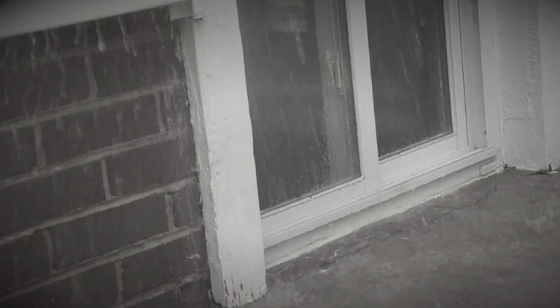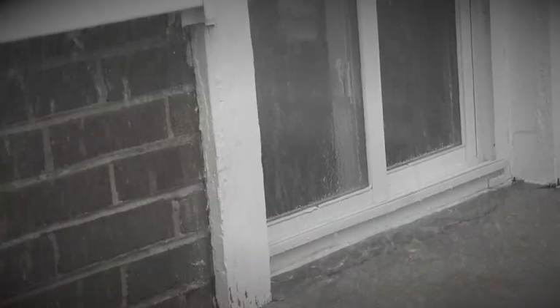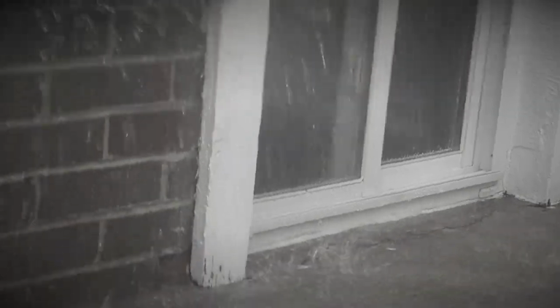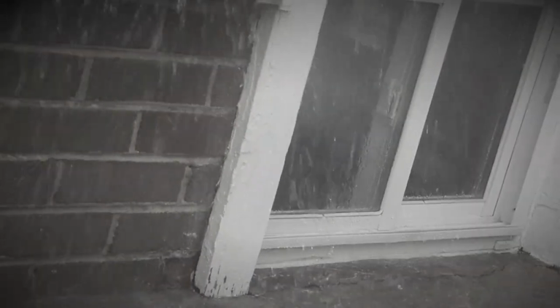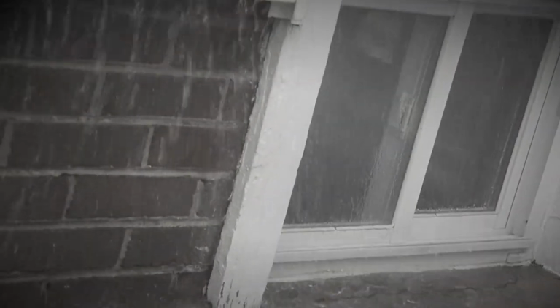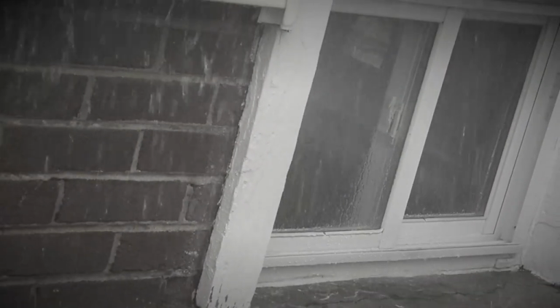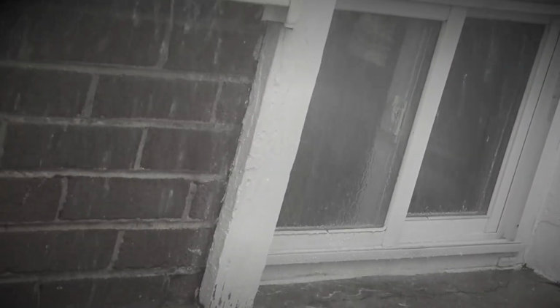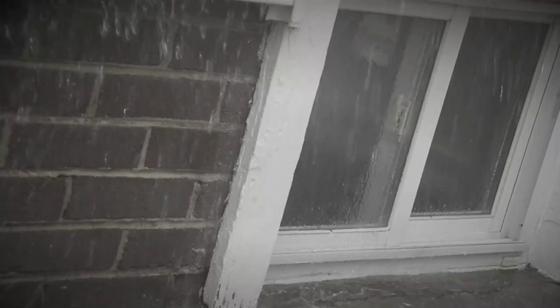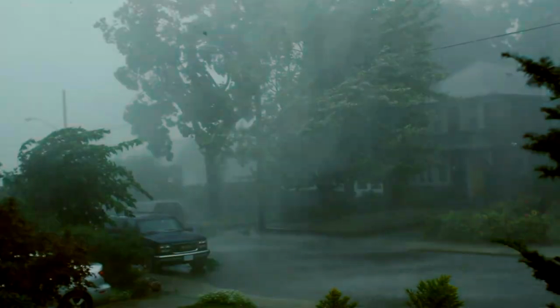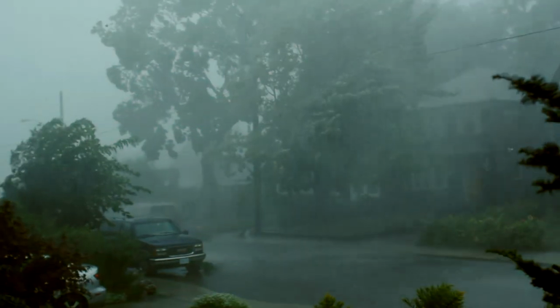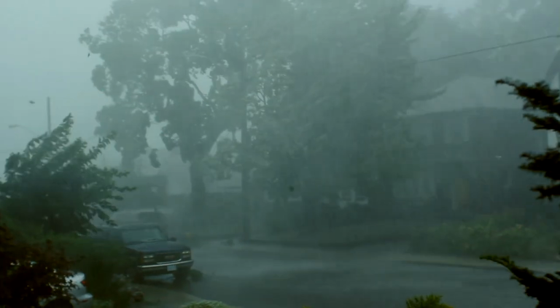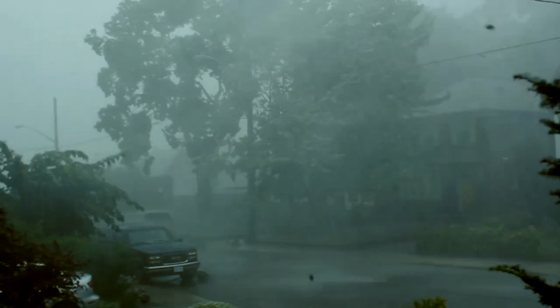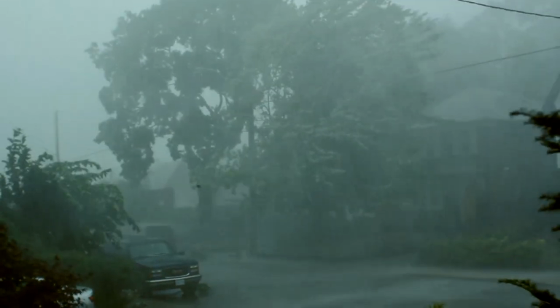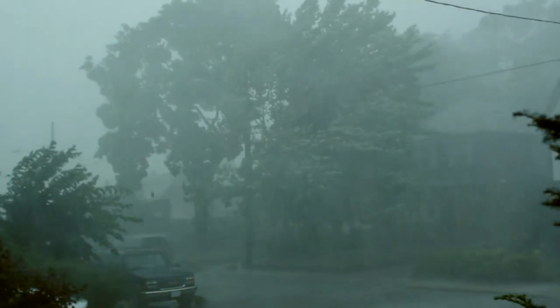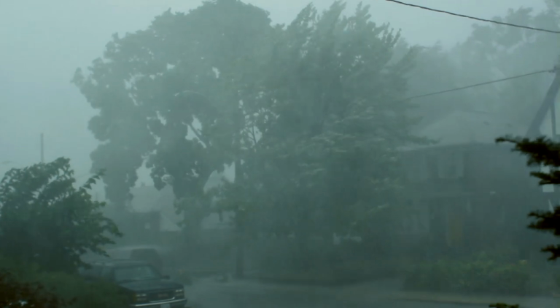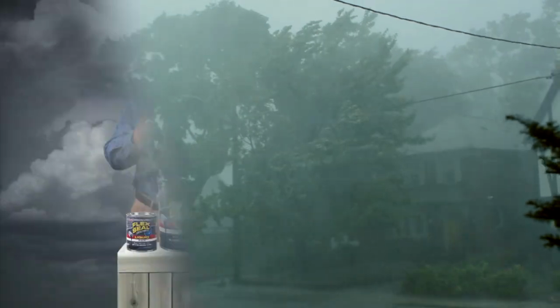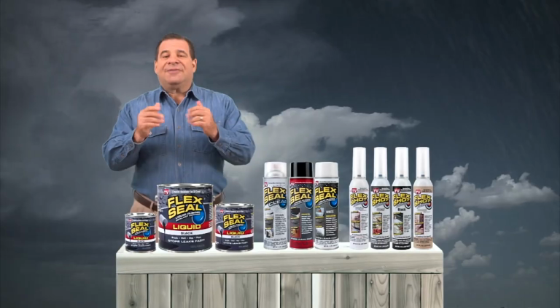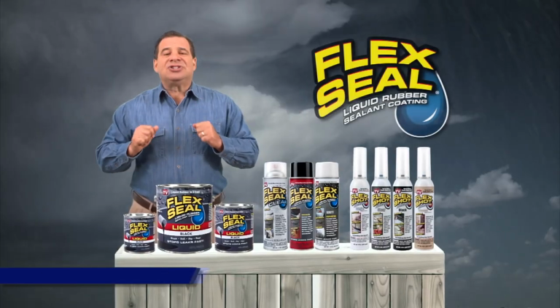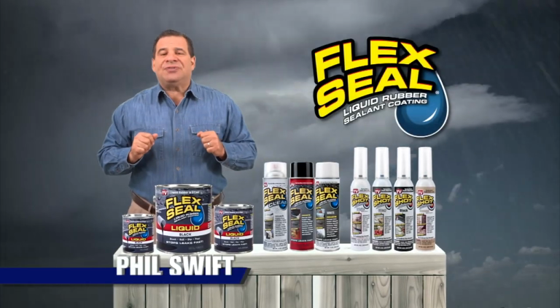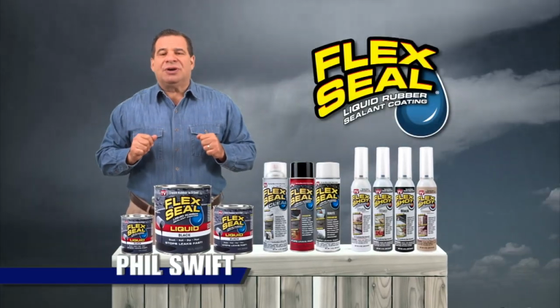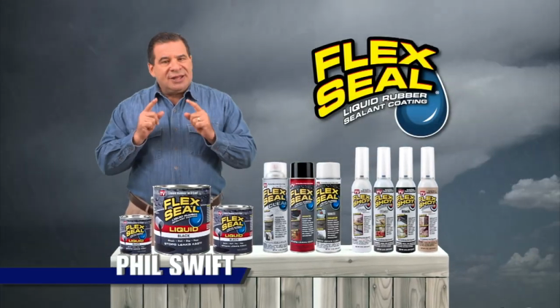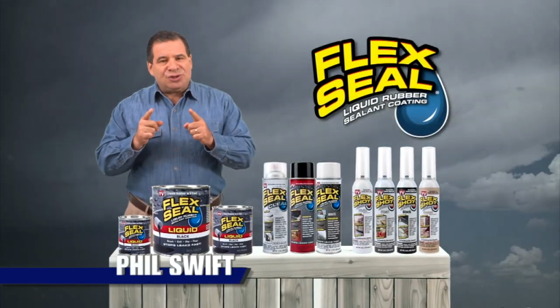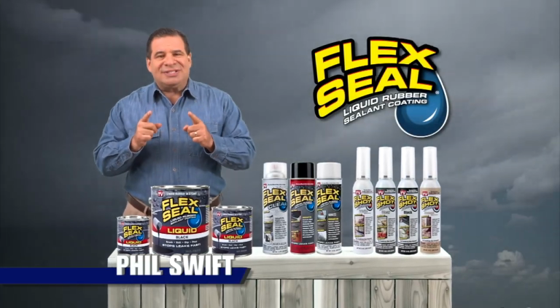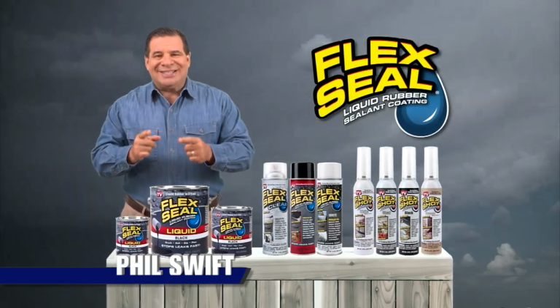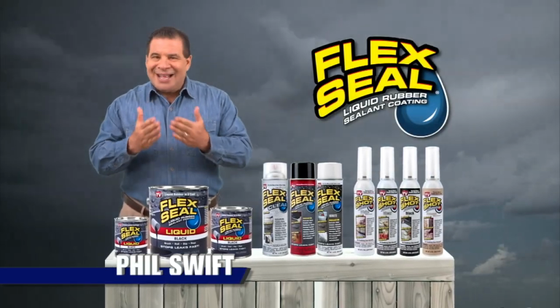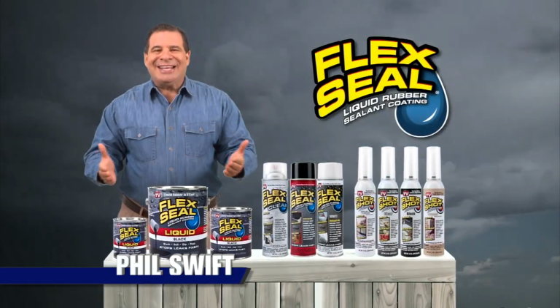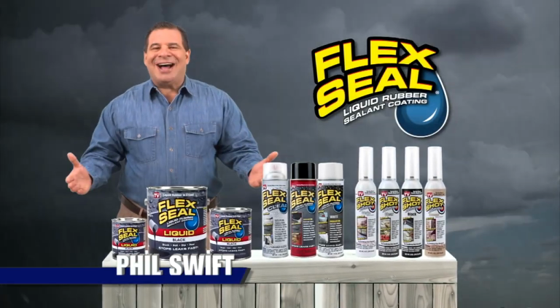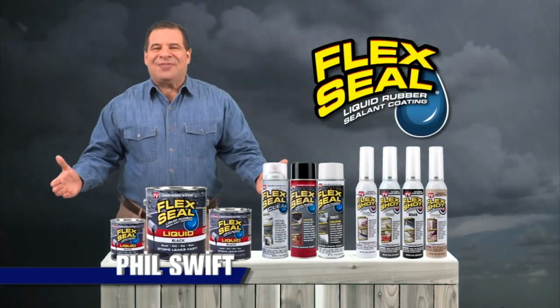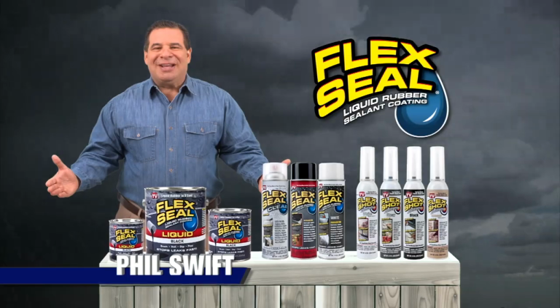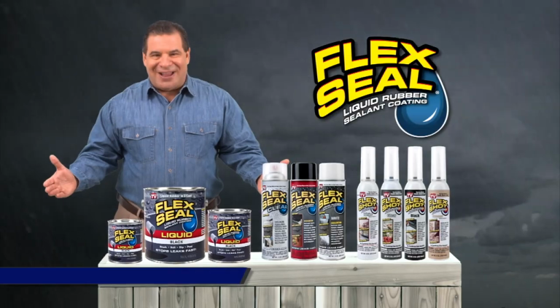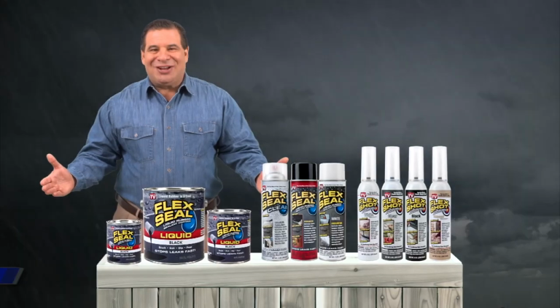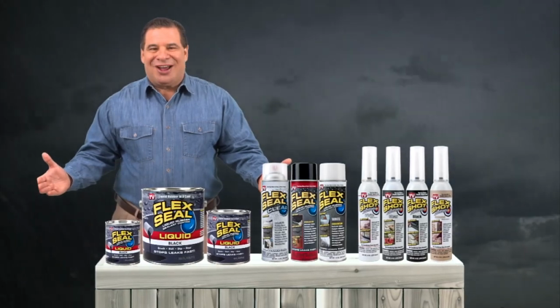Severe weather can cost you thousands in repairs, and driving wind and rain can destroy your home. Hi, Phil Swift here. This storm season, get the entire family of Flex Seal products.